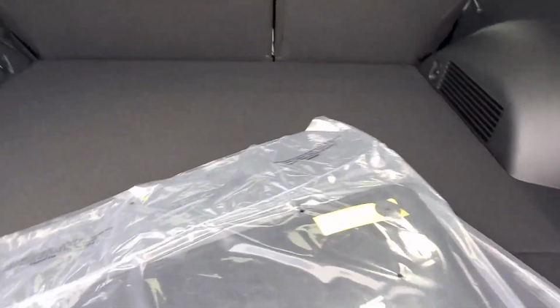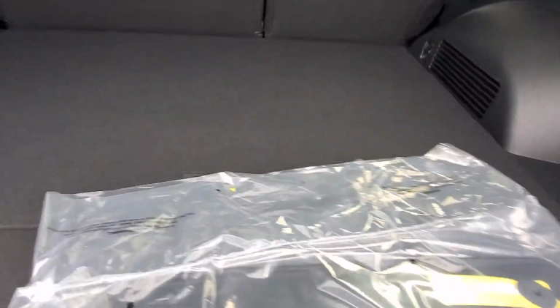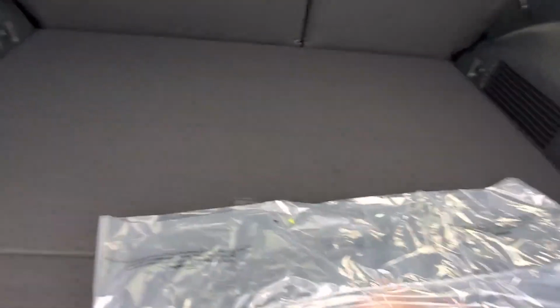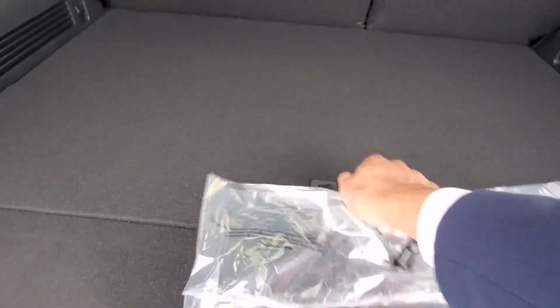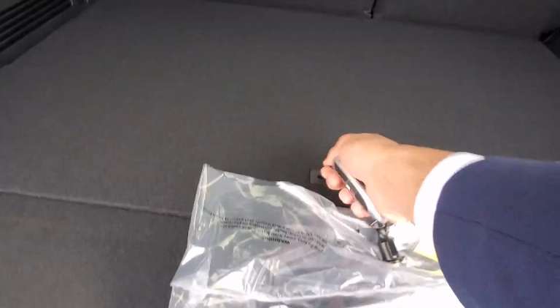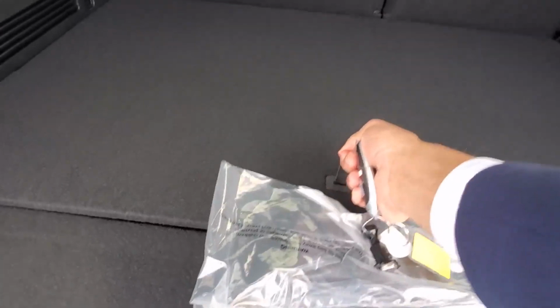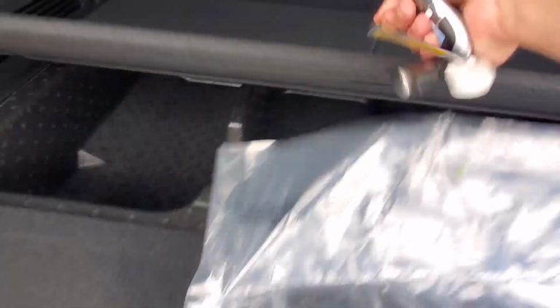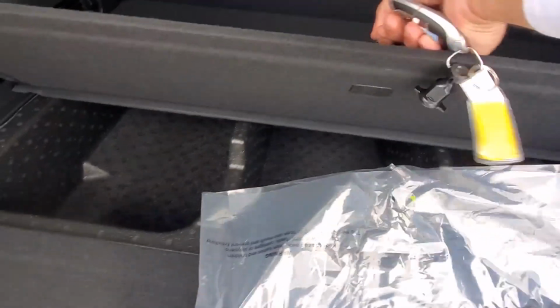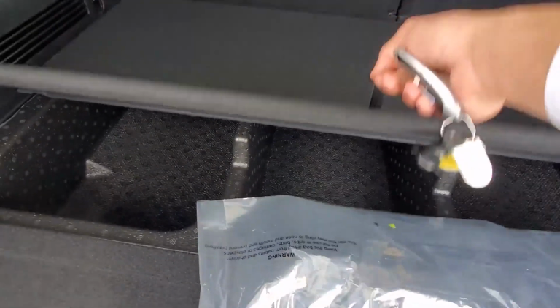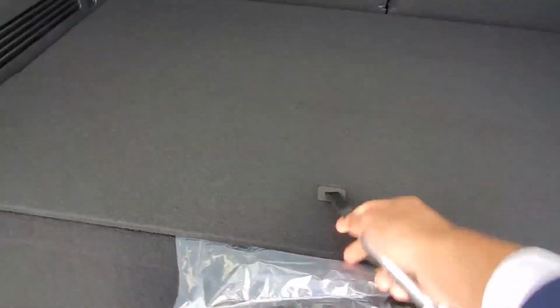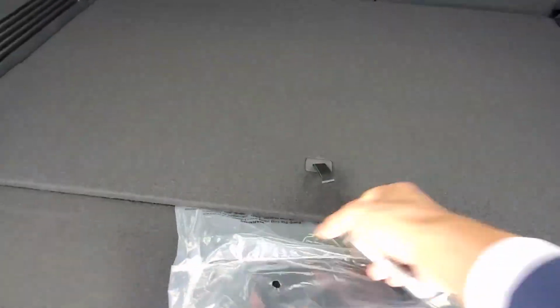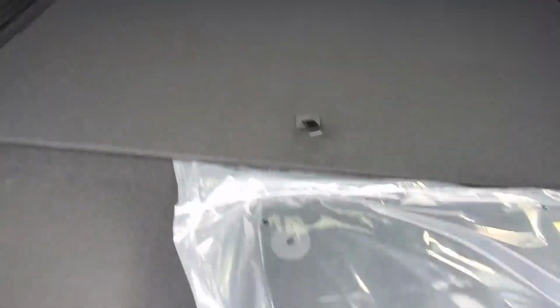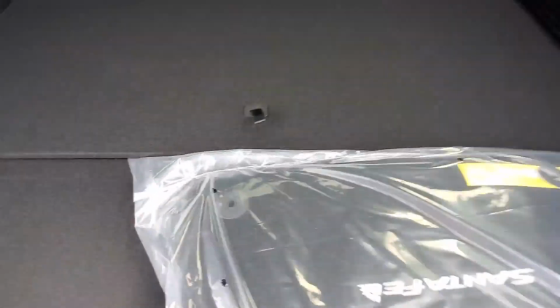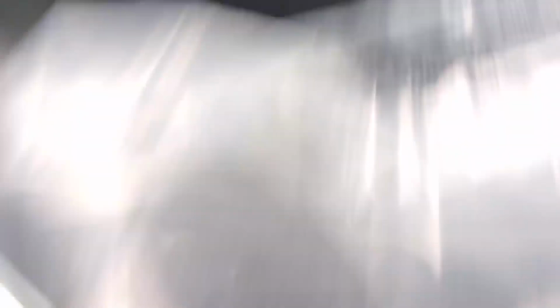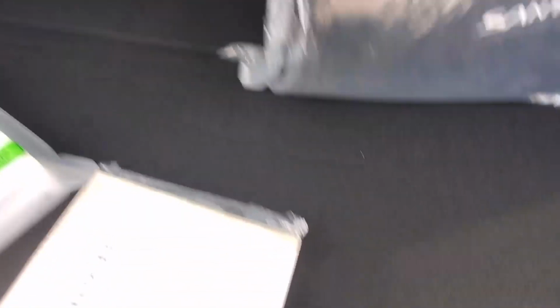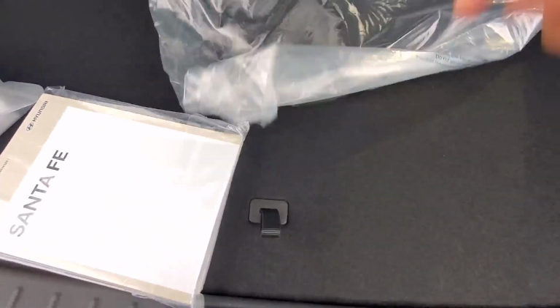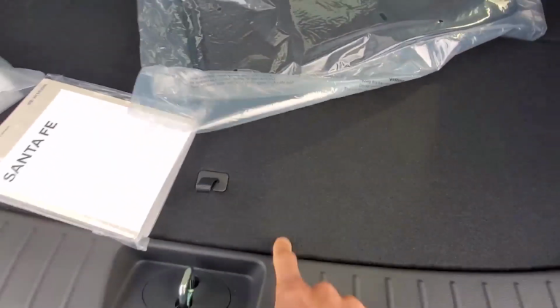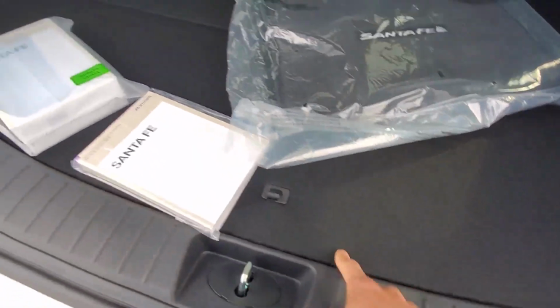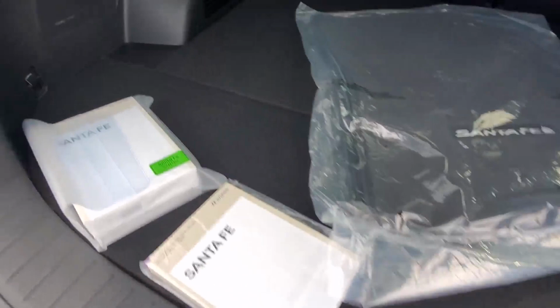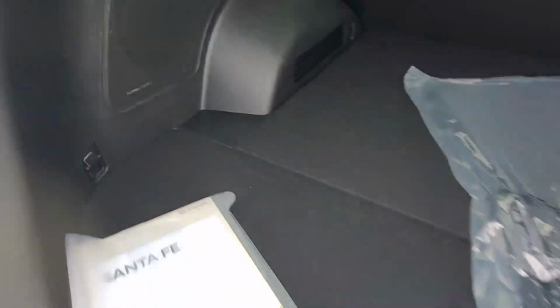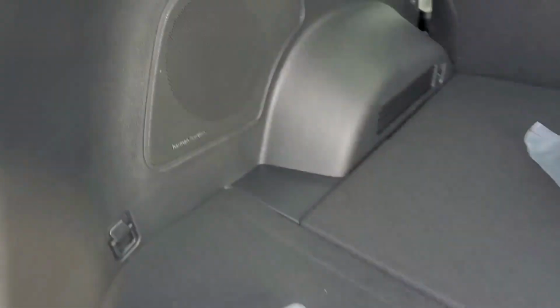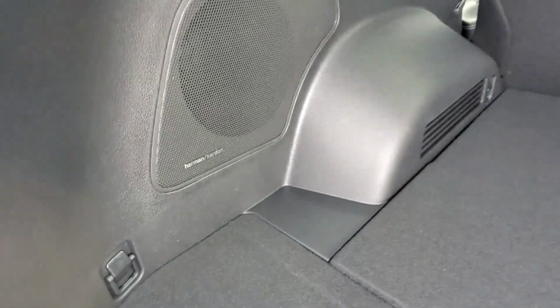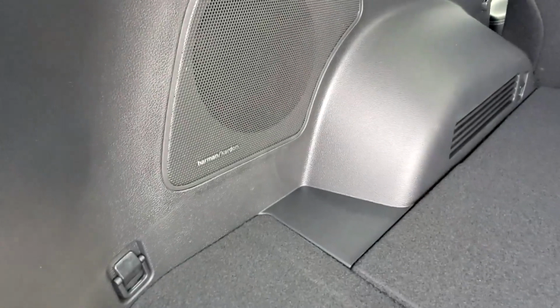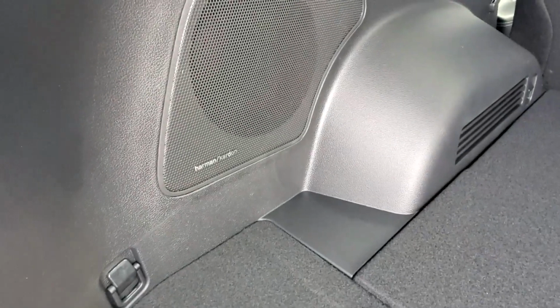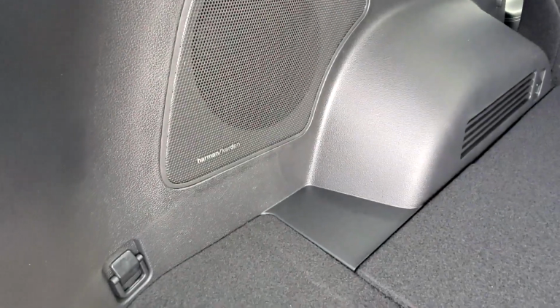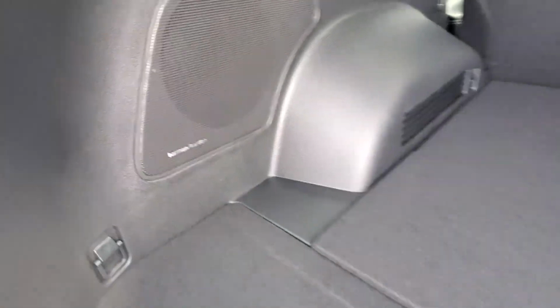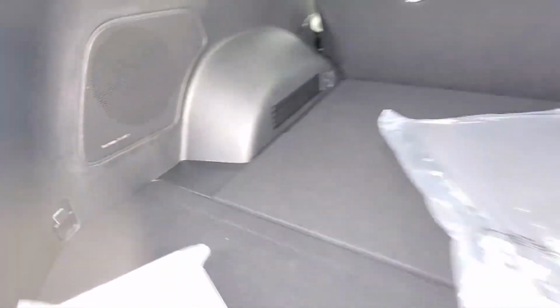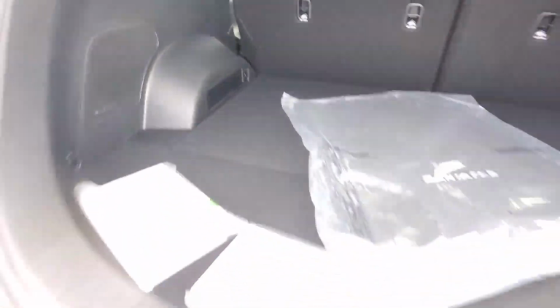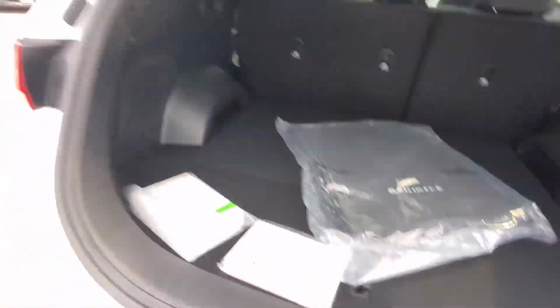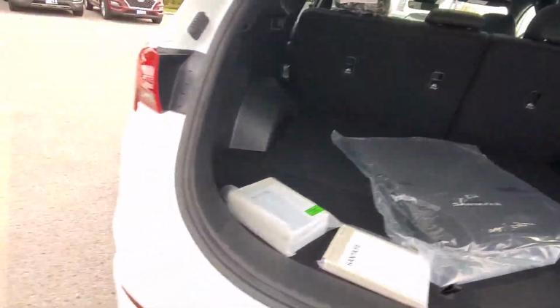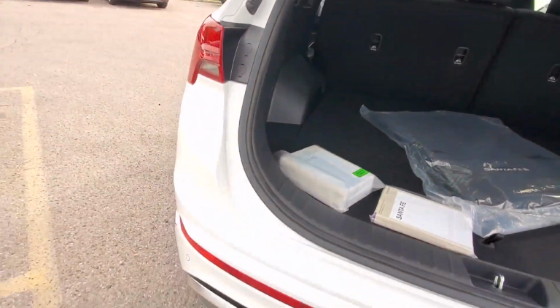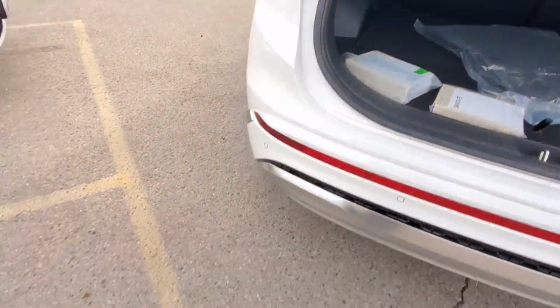You have lots of storage area under this compartment and this one as well. You also have the Harman Kardon sound system.